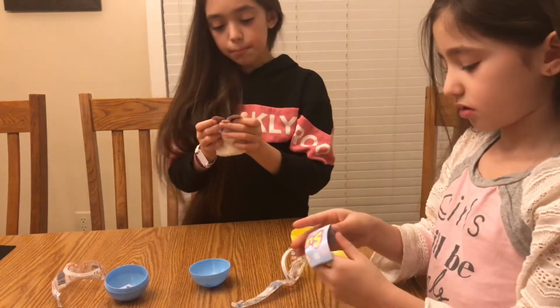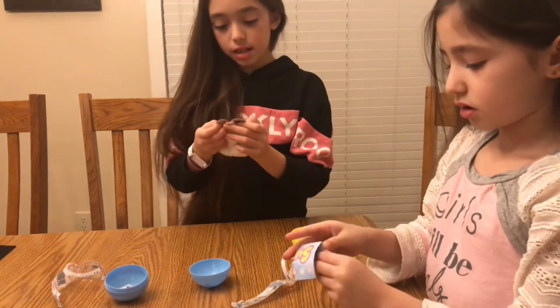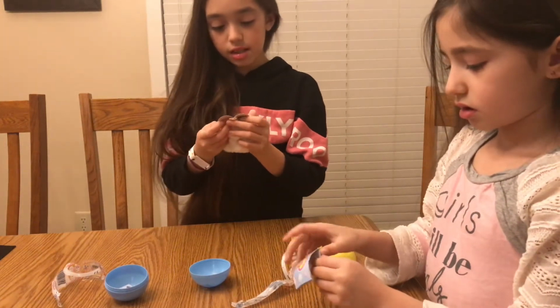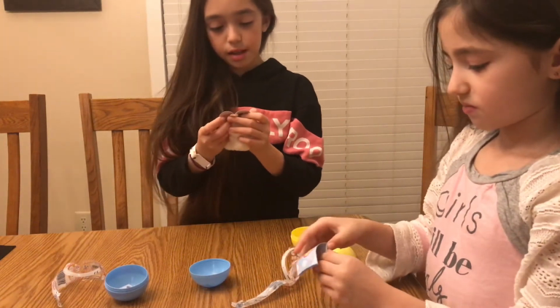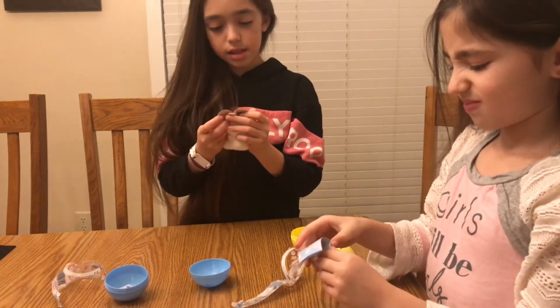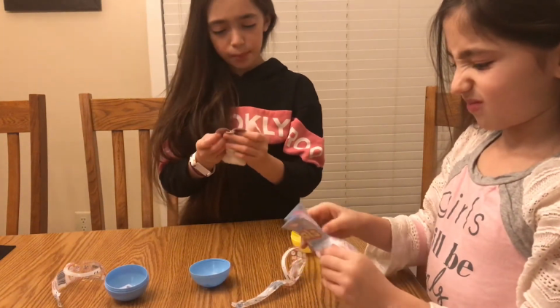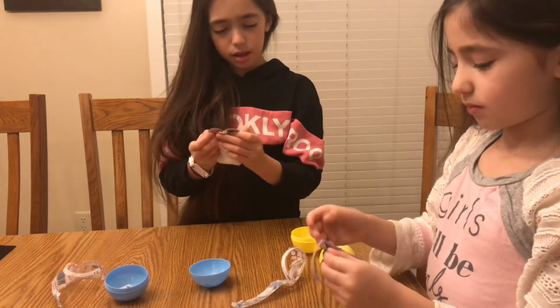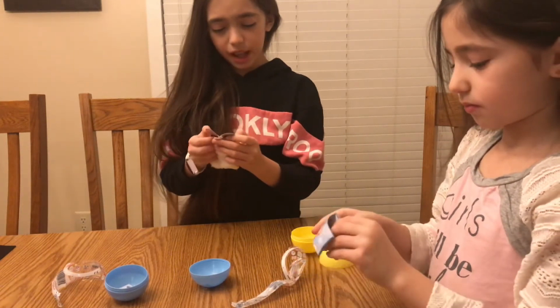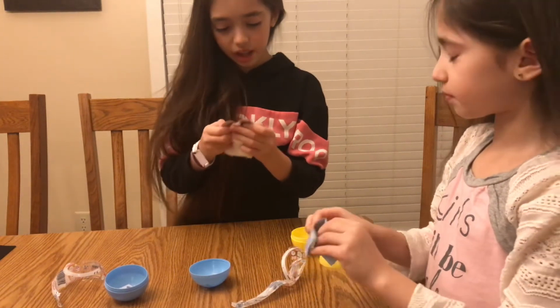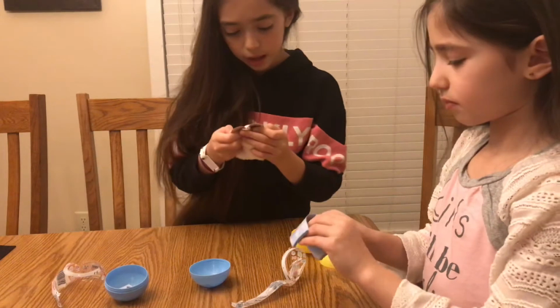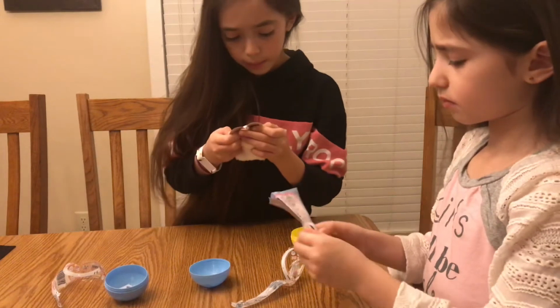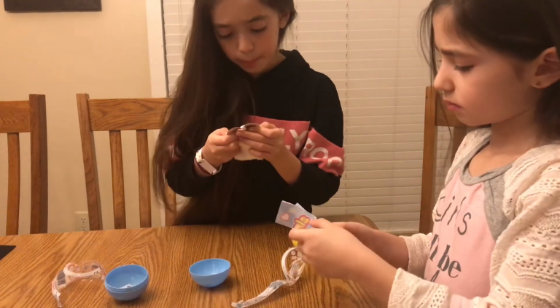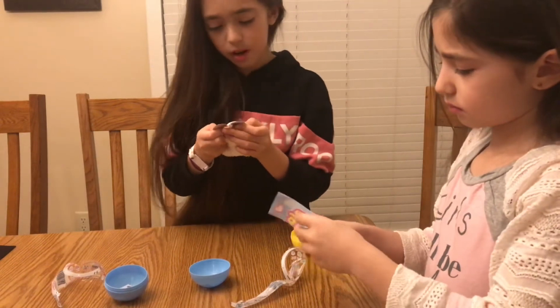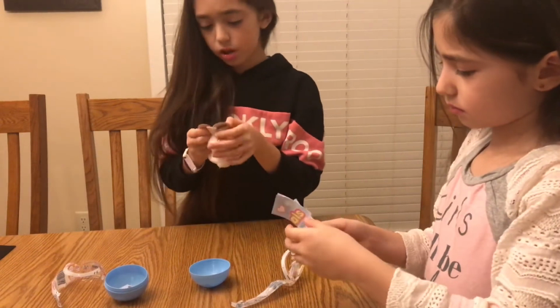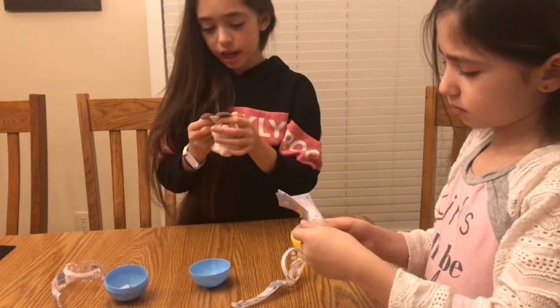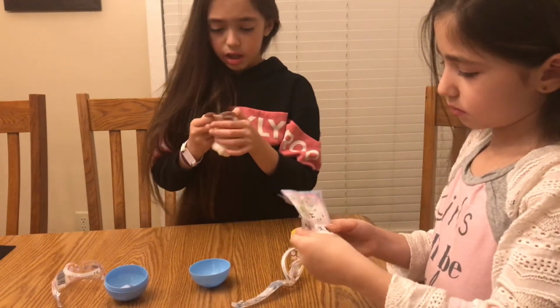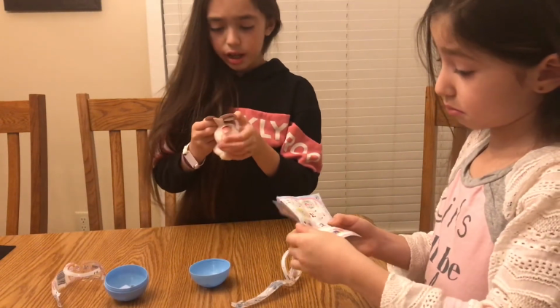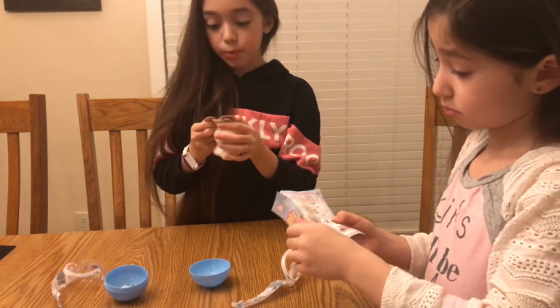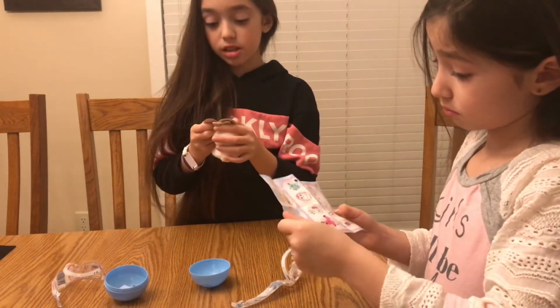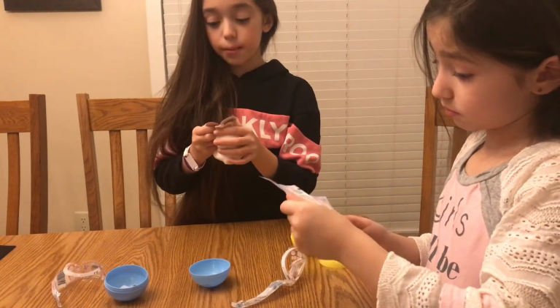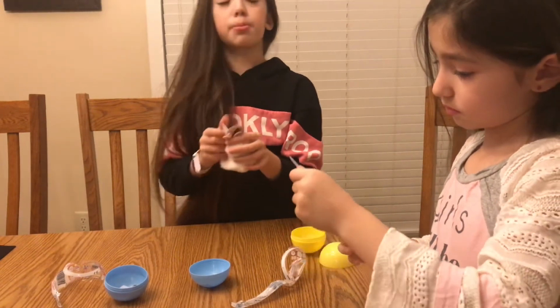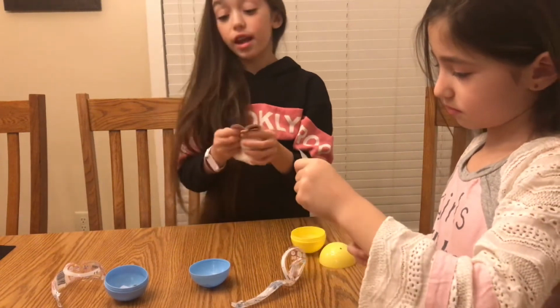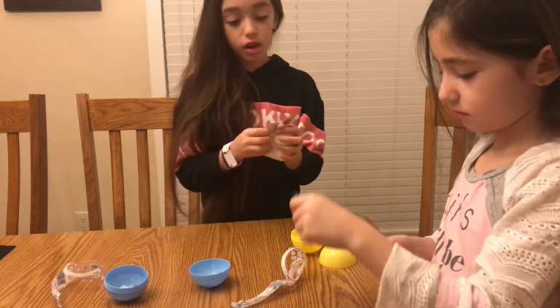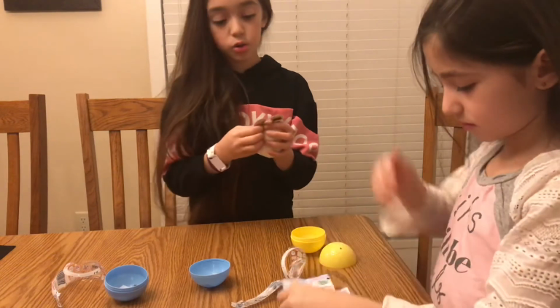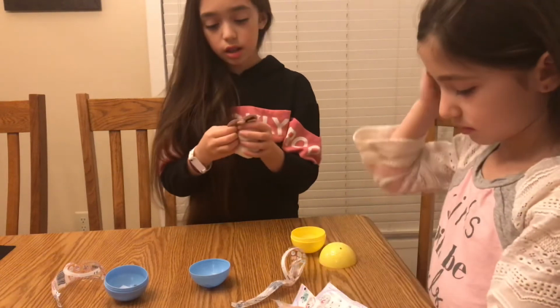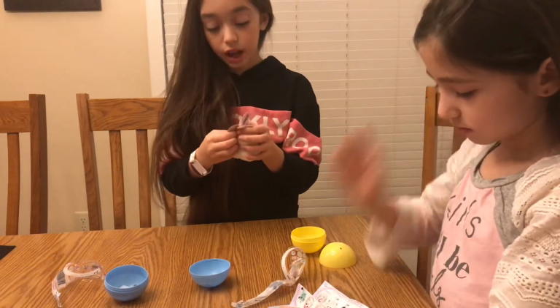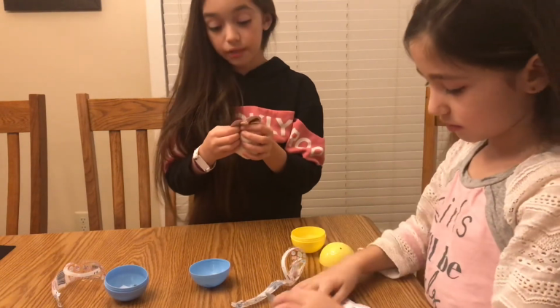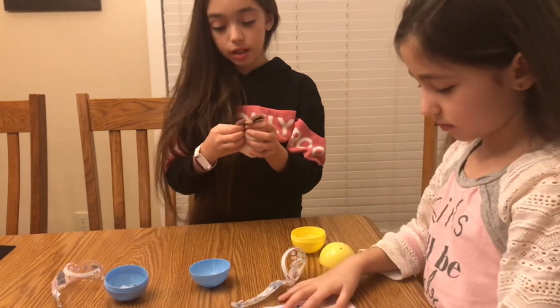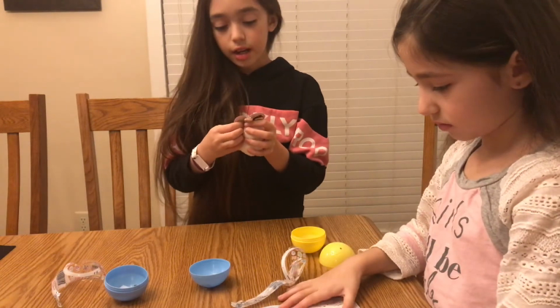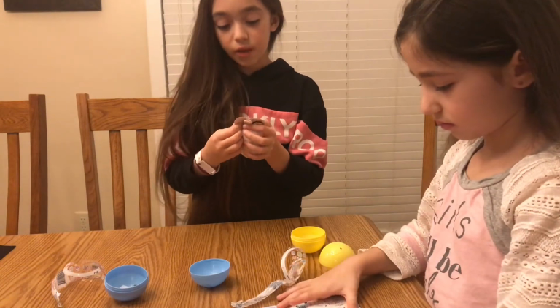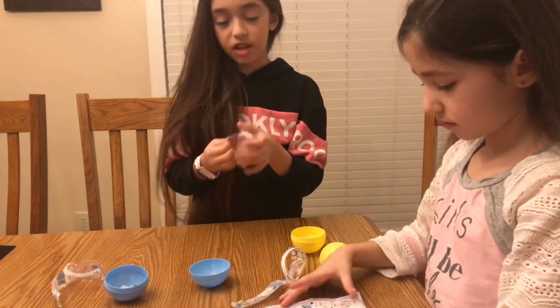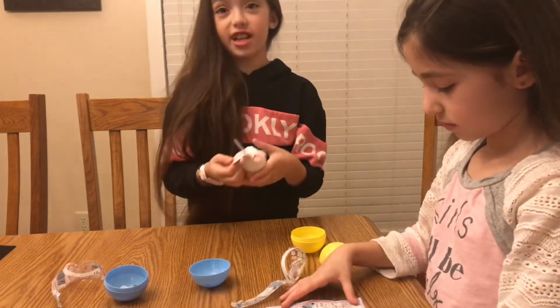Mine is named Seb the Bunny, I think. He hops around all day. And his birthday is on July 15th and his favorite color is yellow.